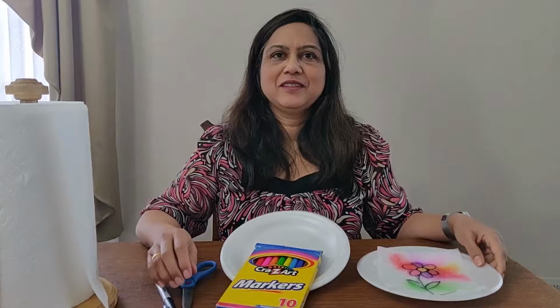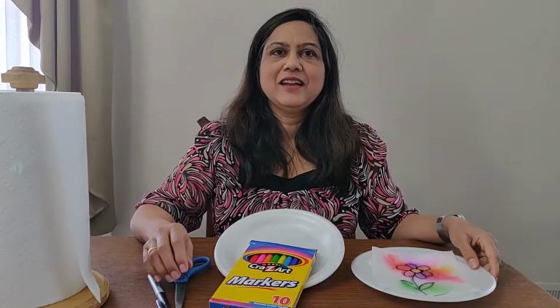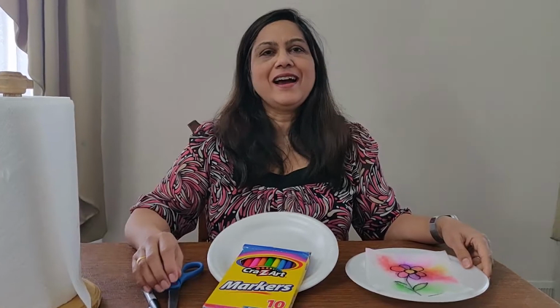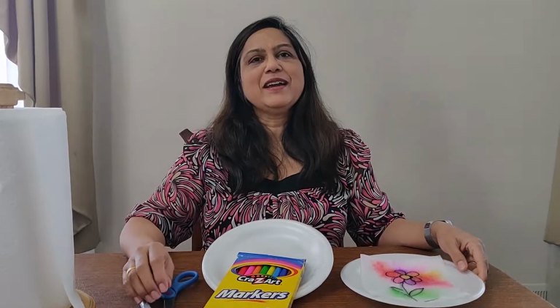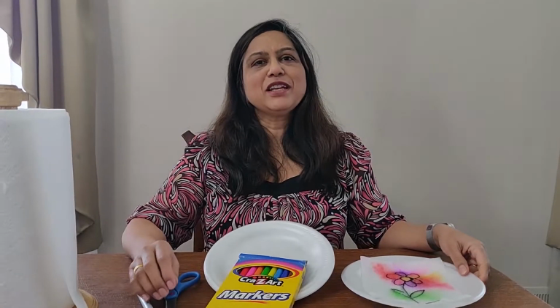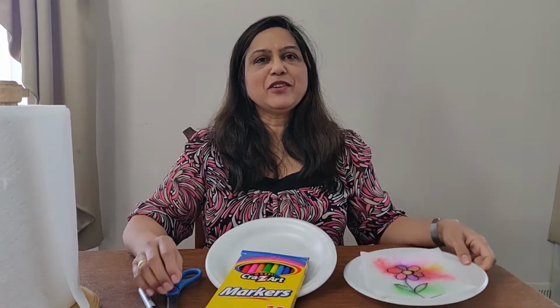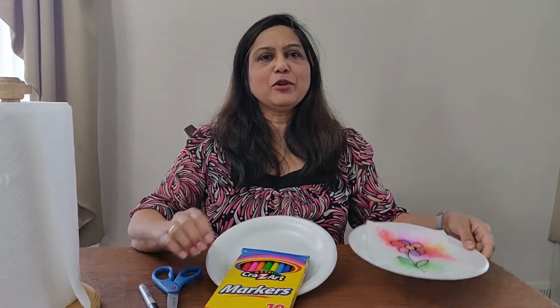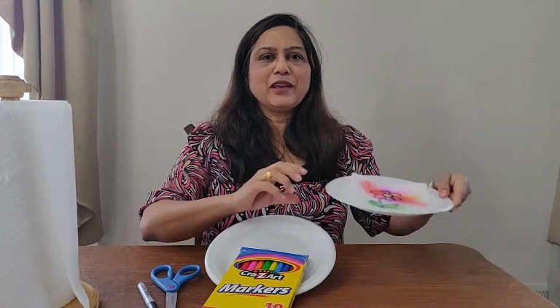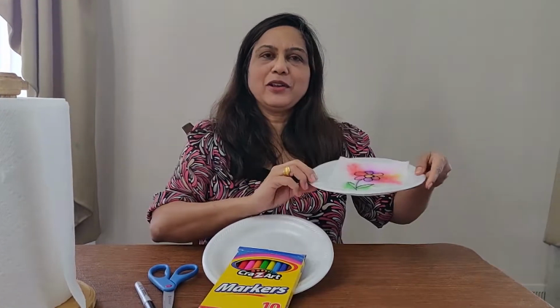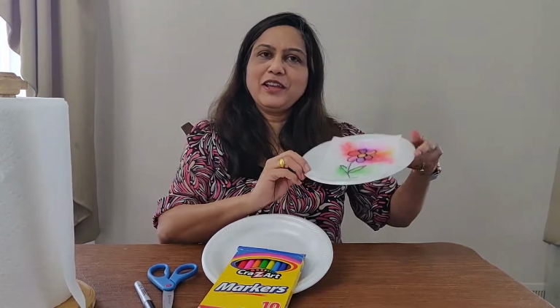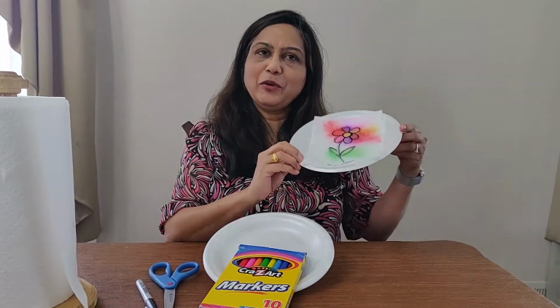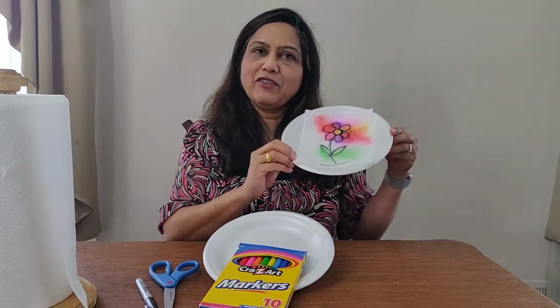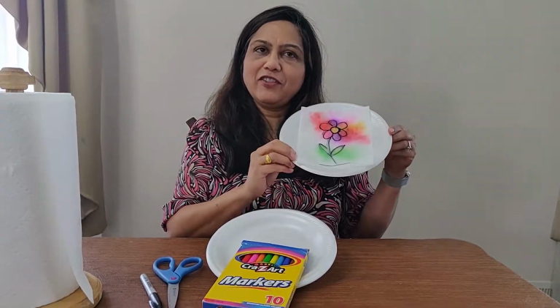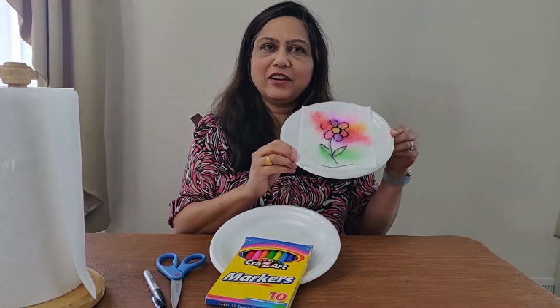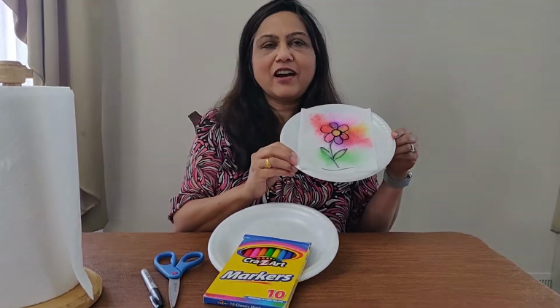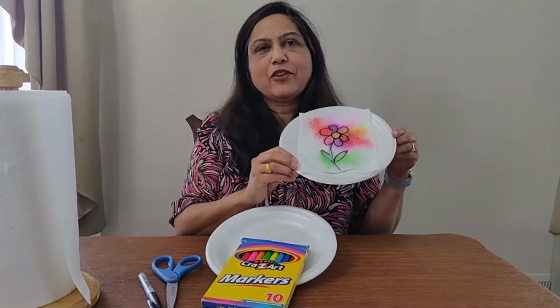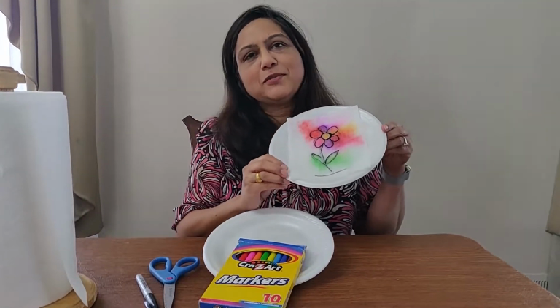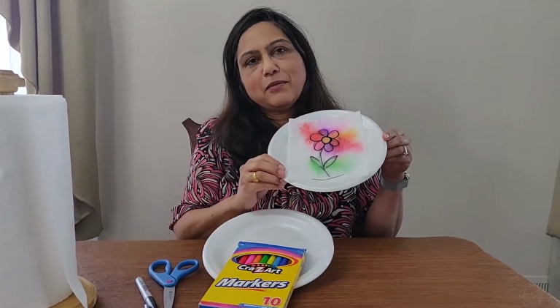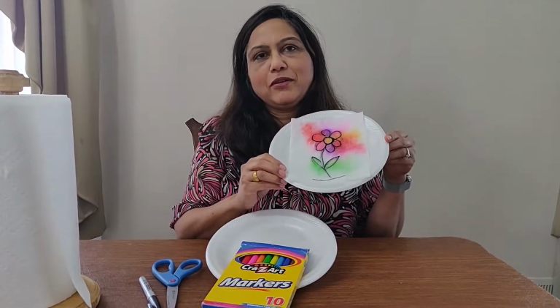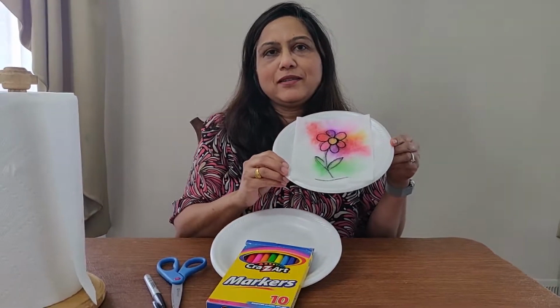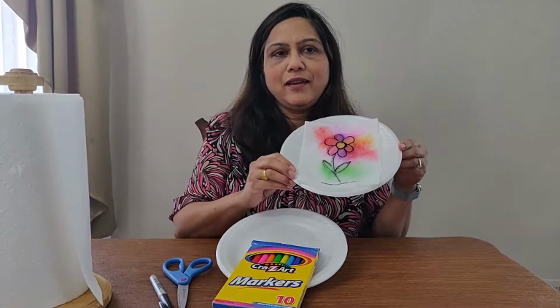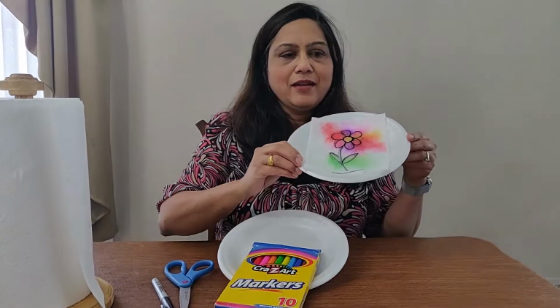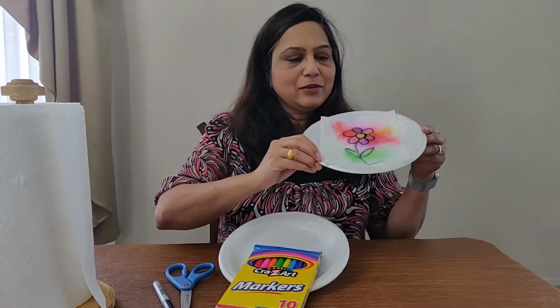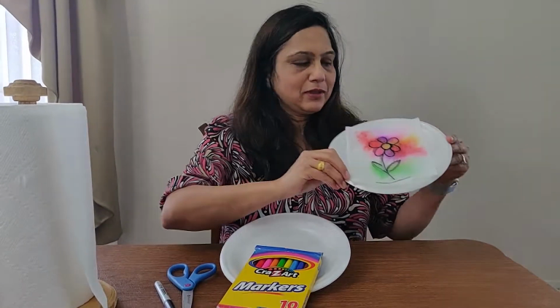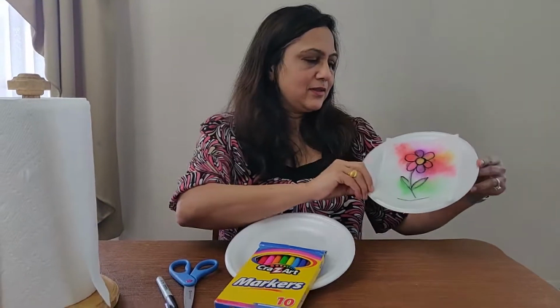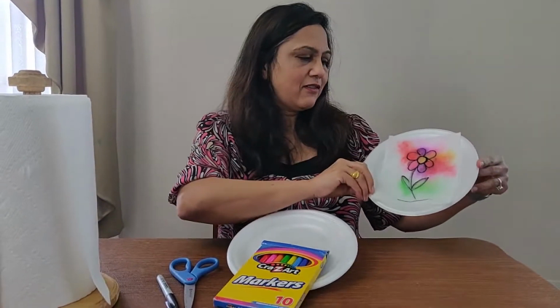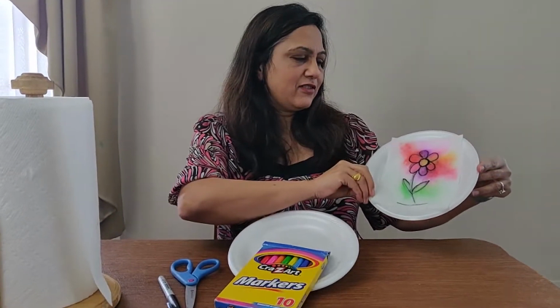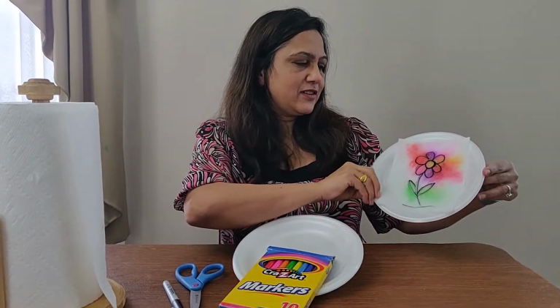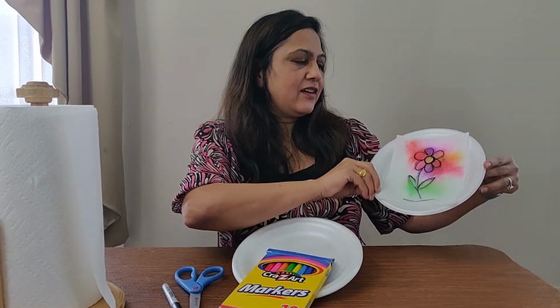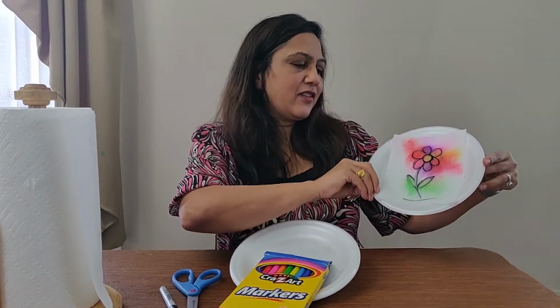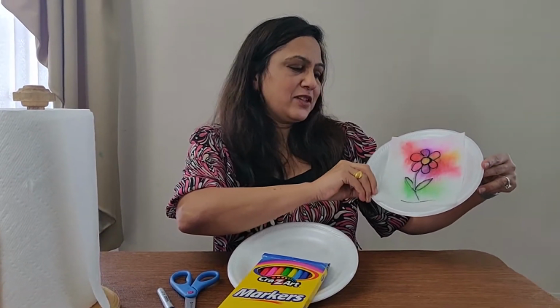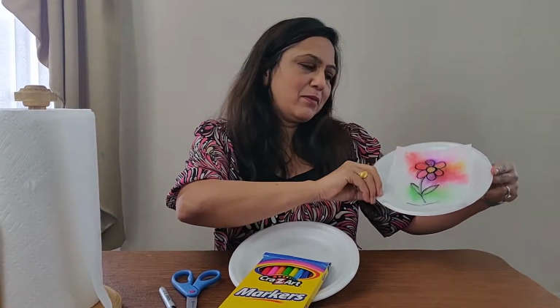Hi, I'm Chetna from Yohang. Today we are doing a very fun craft or experiment, you can say. So this is our fun craft experiment.